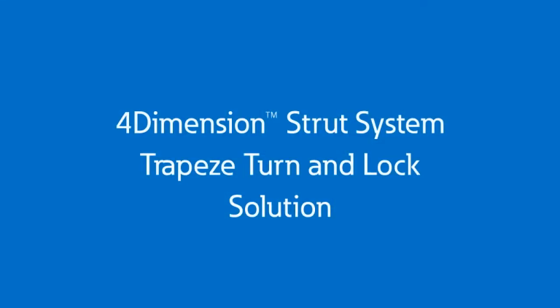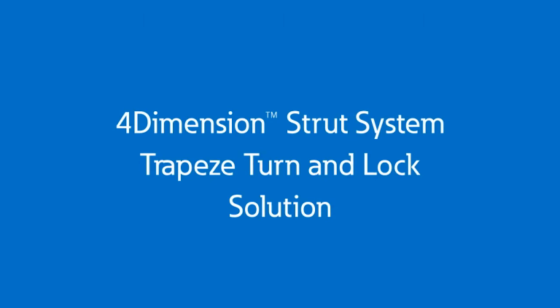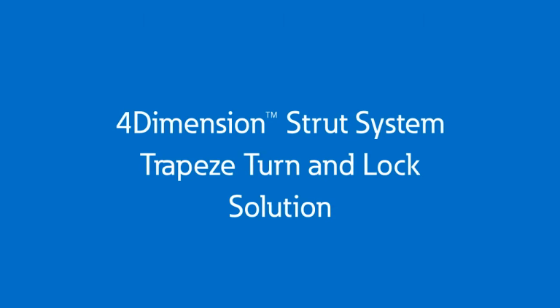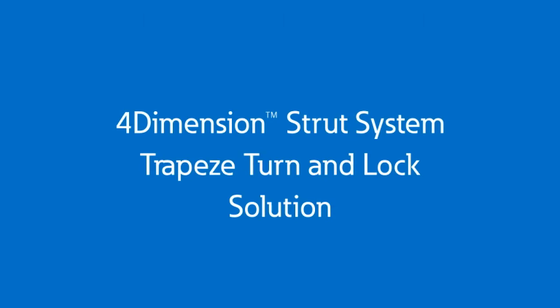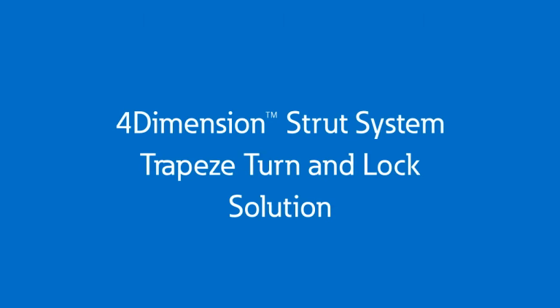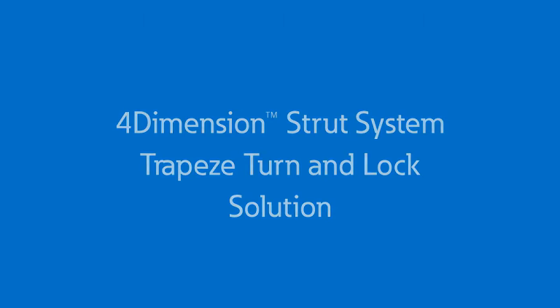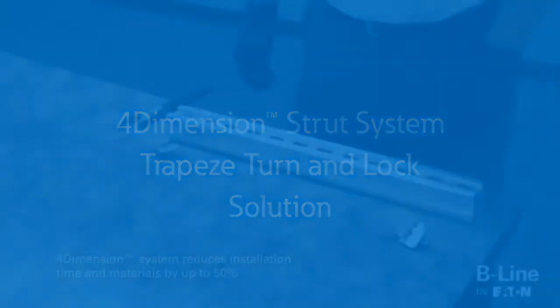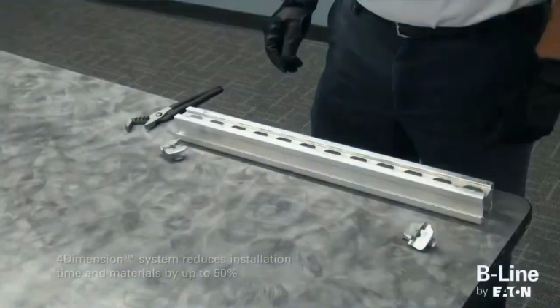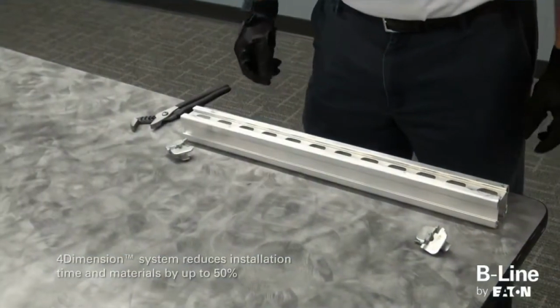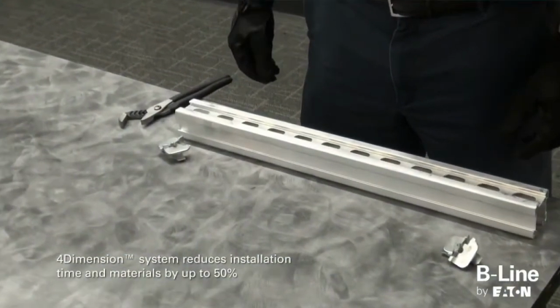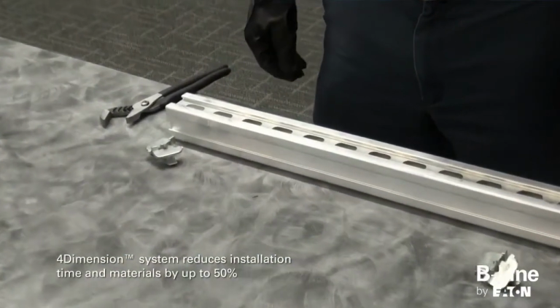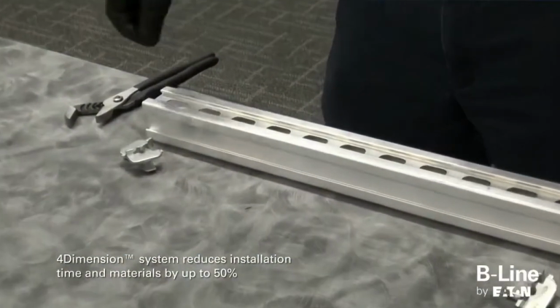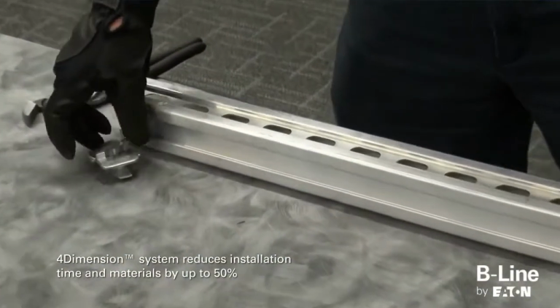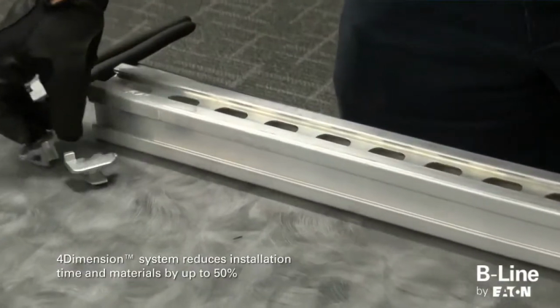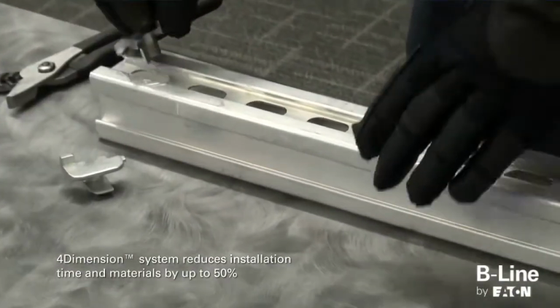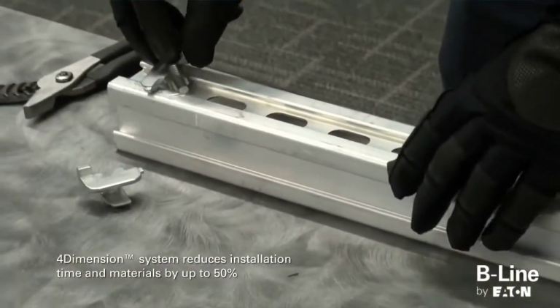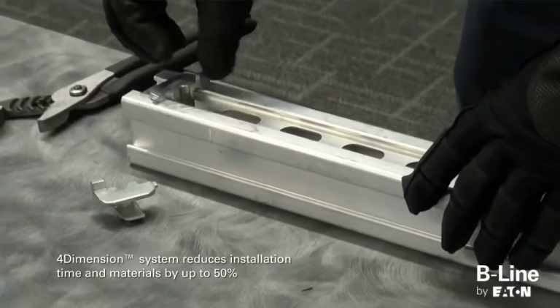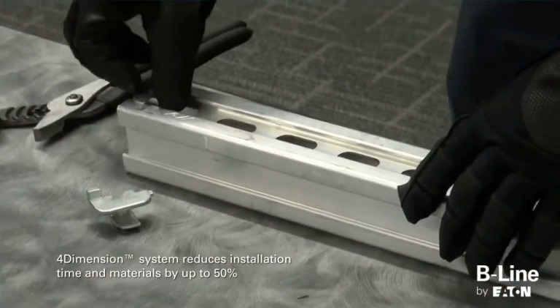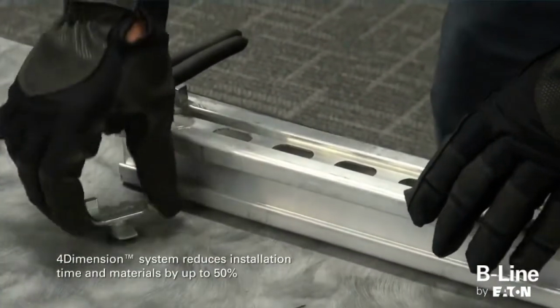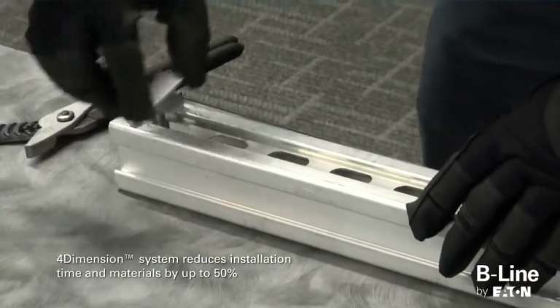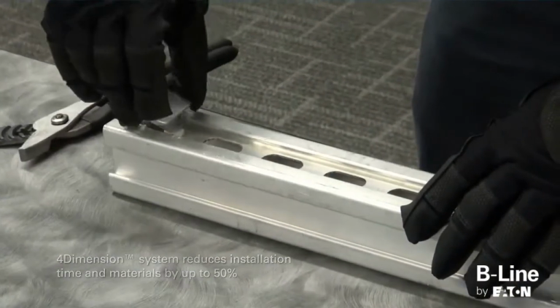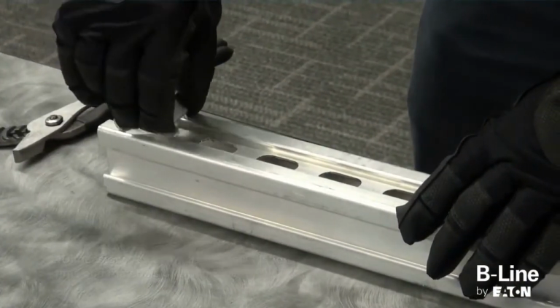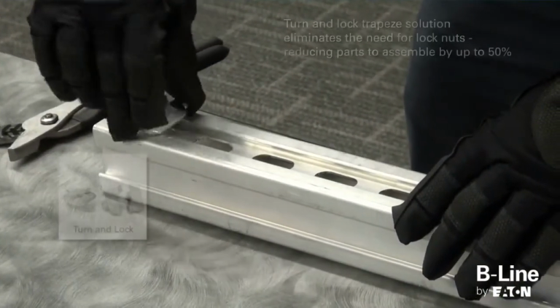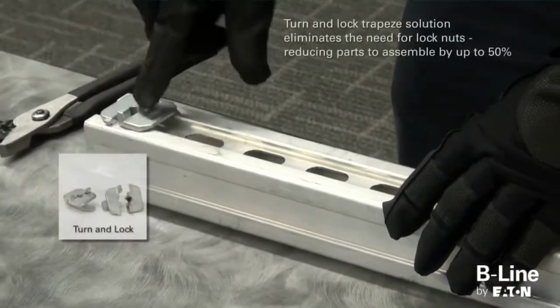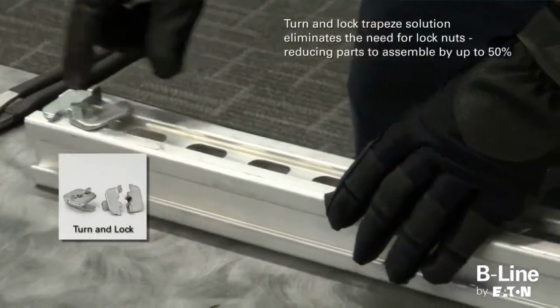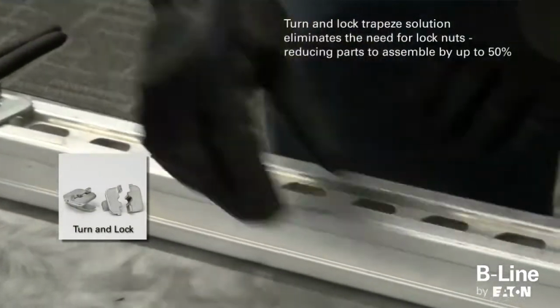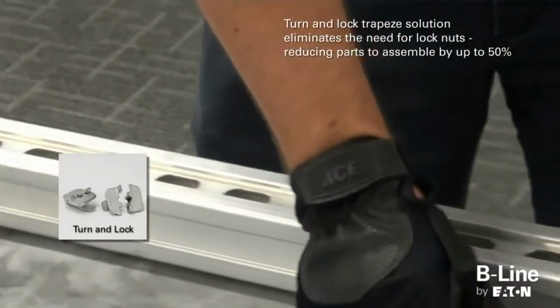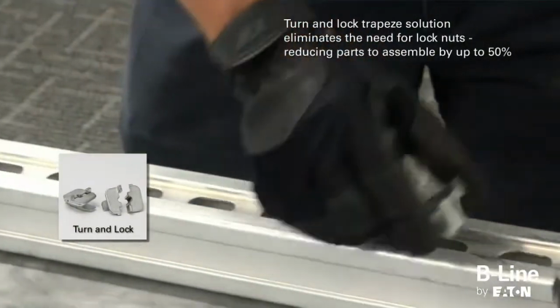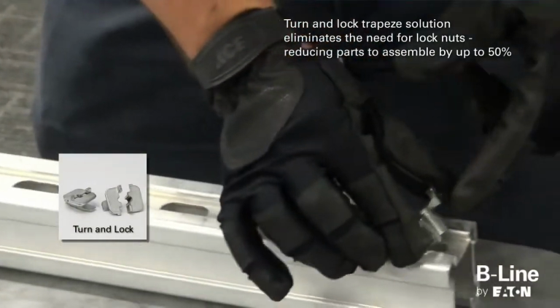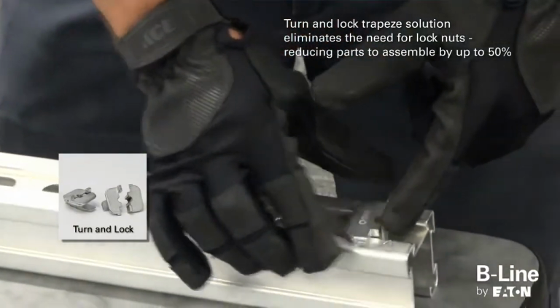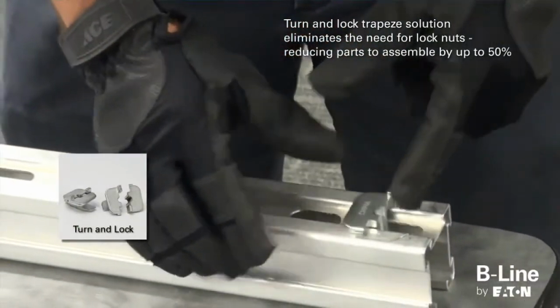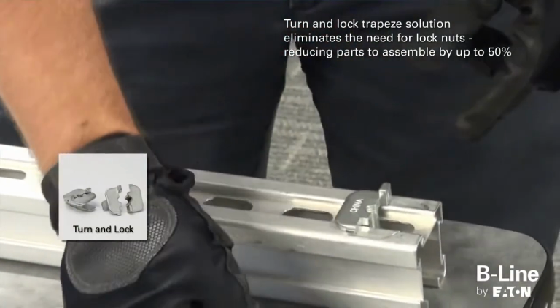The 4-Dimension Strut System by Eaton's Beeline Business provides design flexibility and helps reduce installation time and materials by up to 50%. The unique locking mechanism of the turn-and-lock trapeze solution eliminates the need for lock nuts.